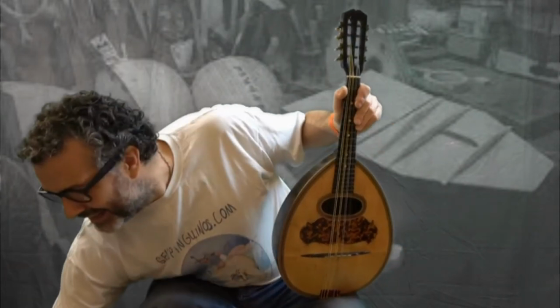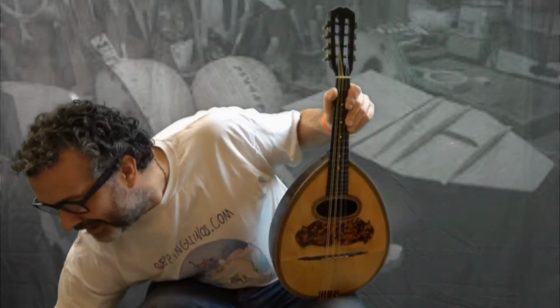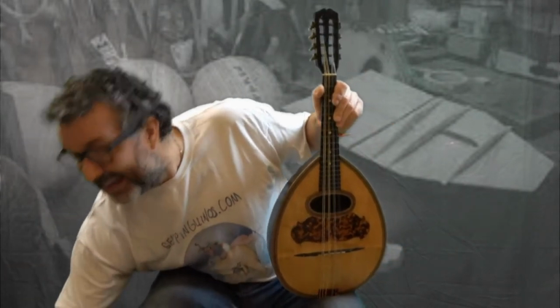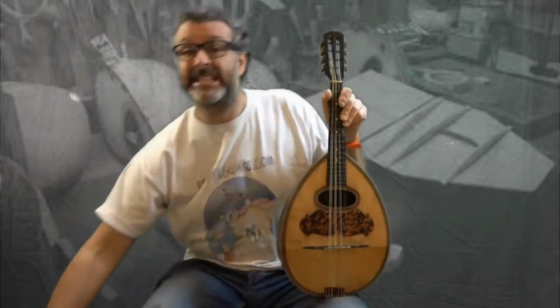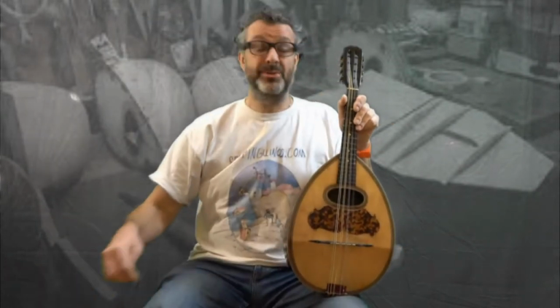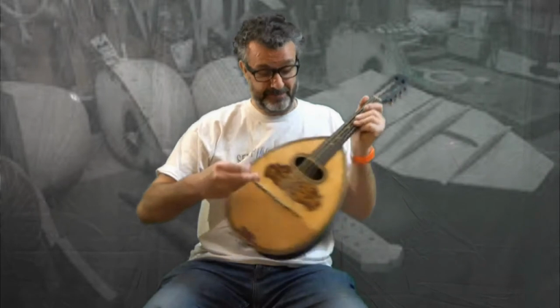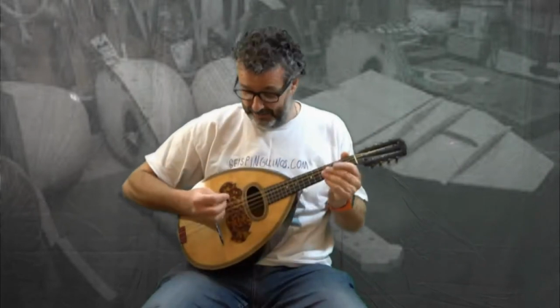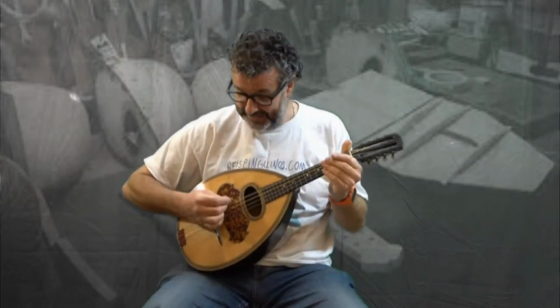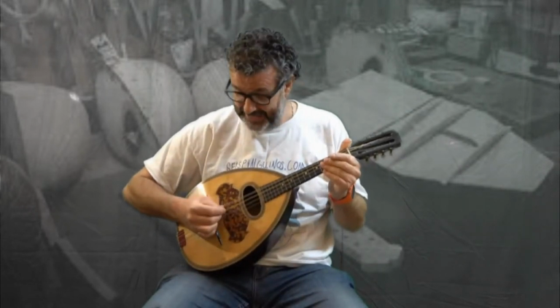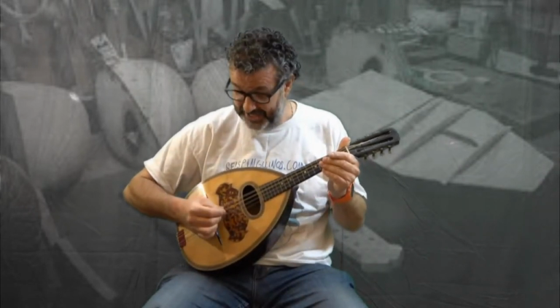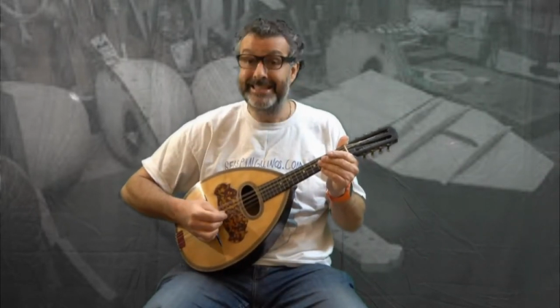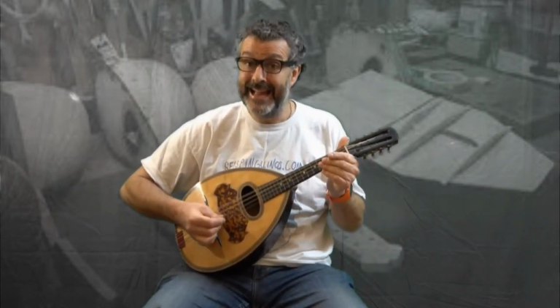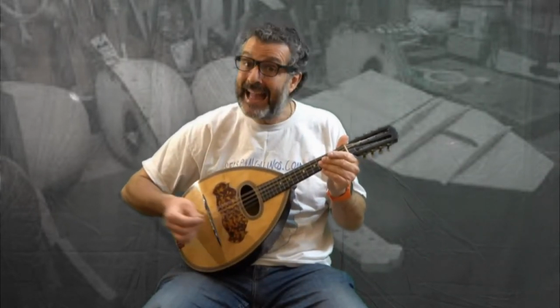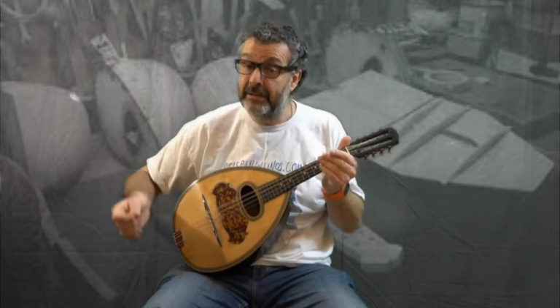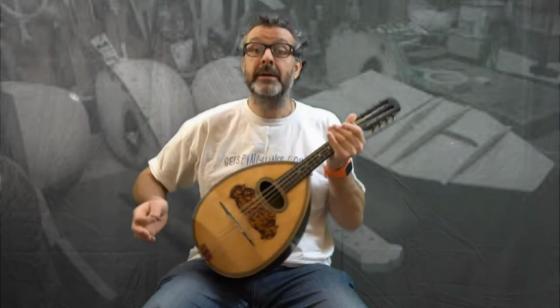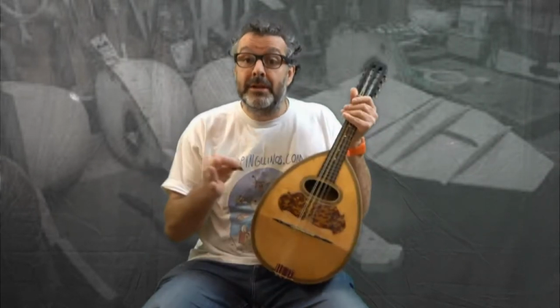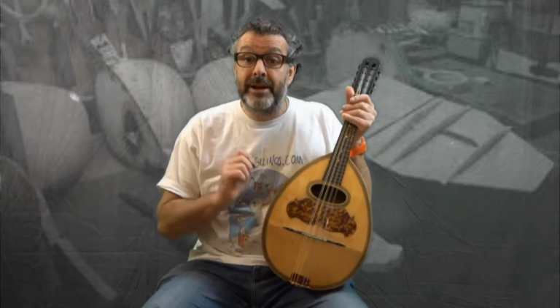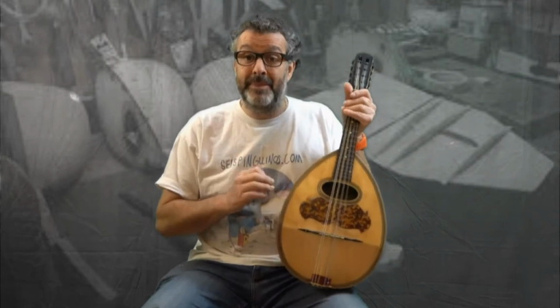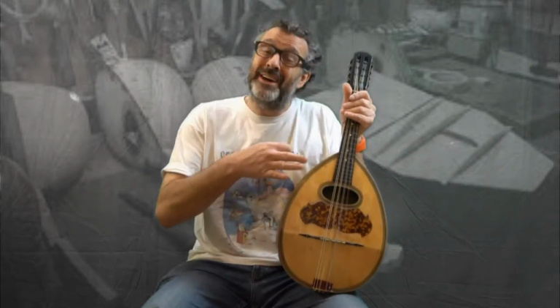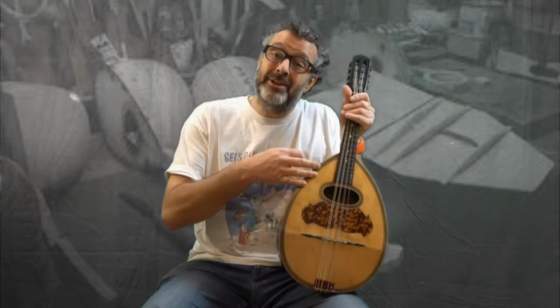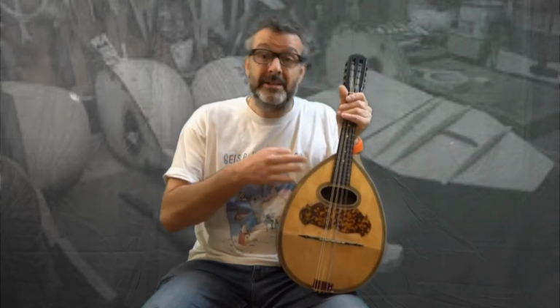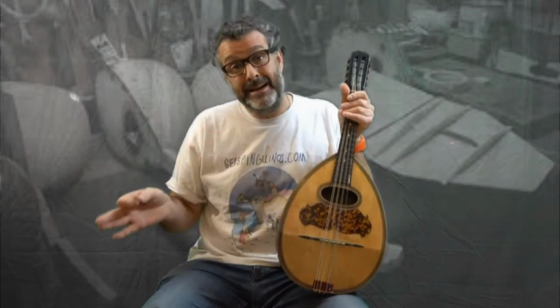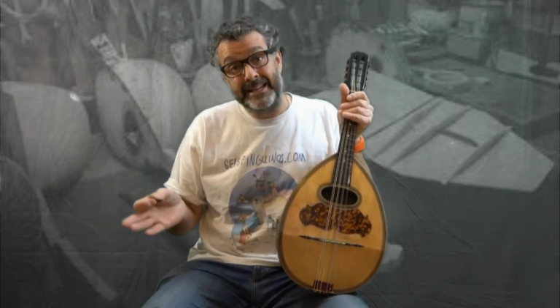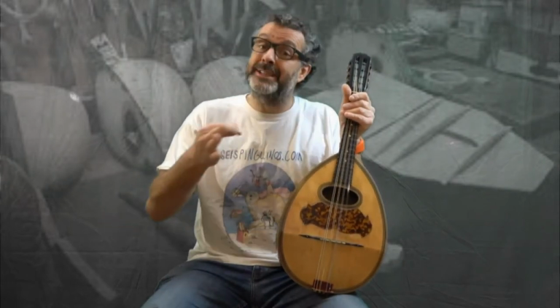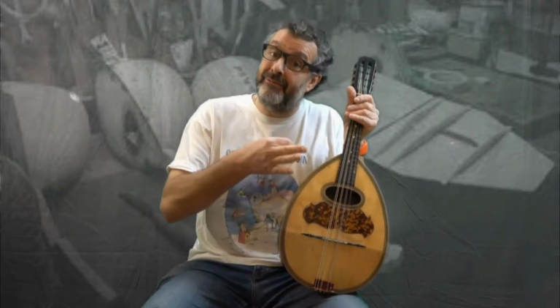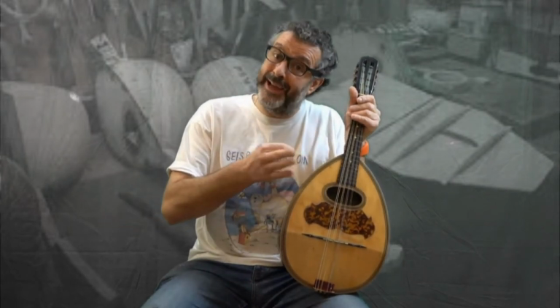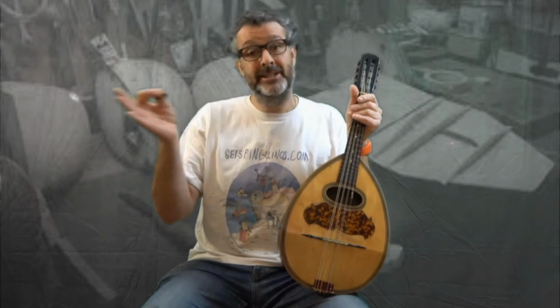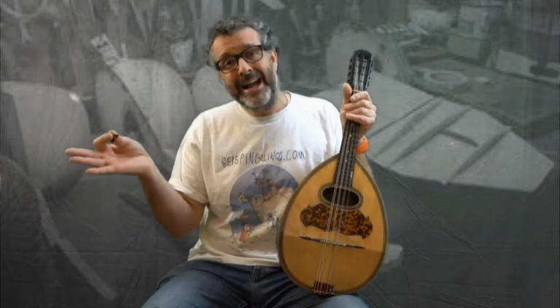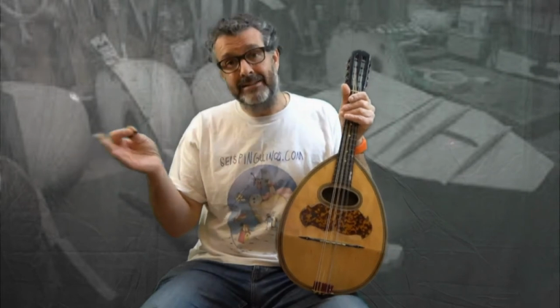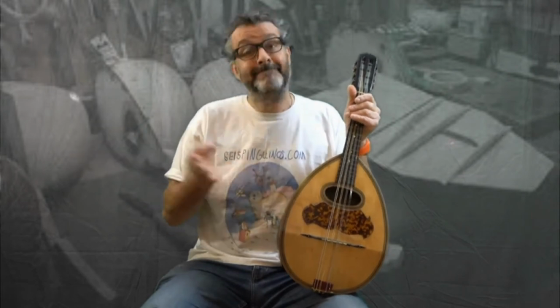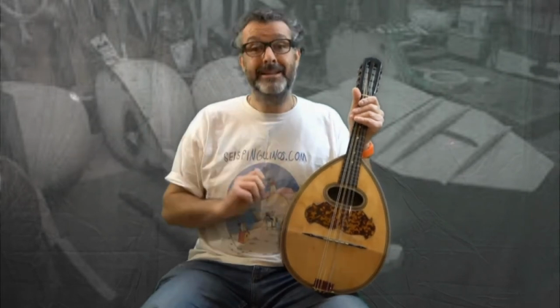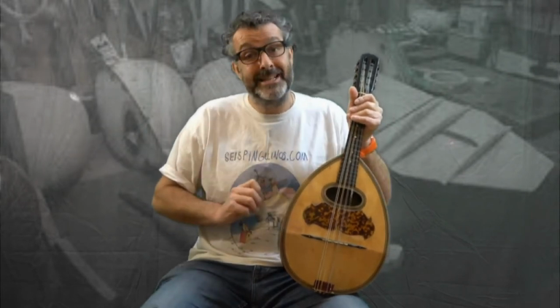Now the mandola is tuned C-G-D-A, like a viola. So in fact the mandola to the mandolin is what a viola is to a violin. Makes sense.